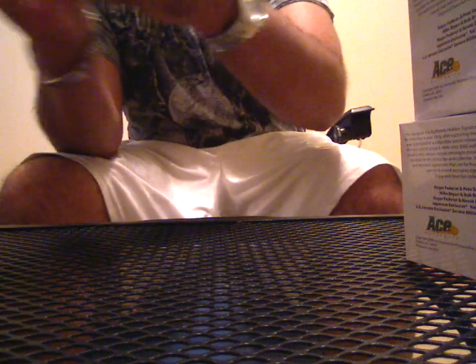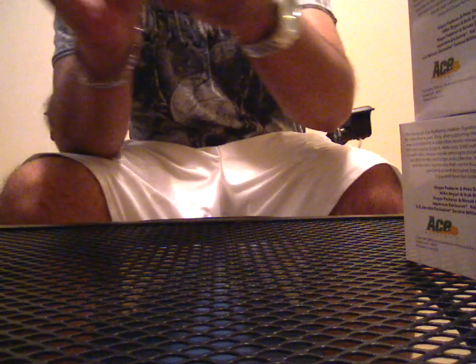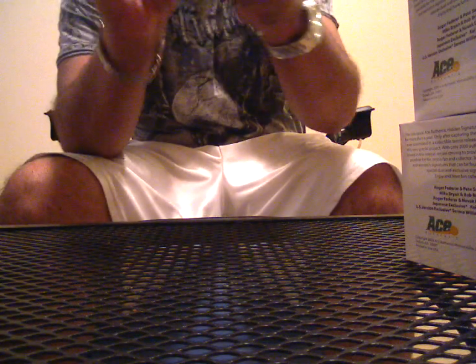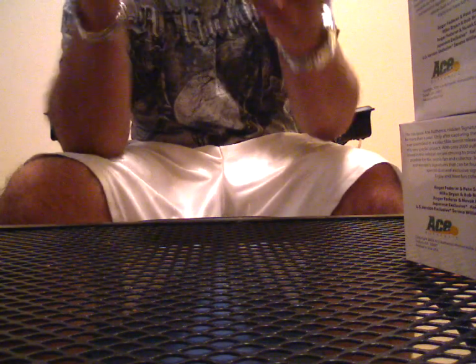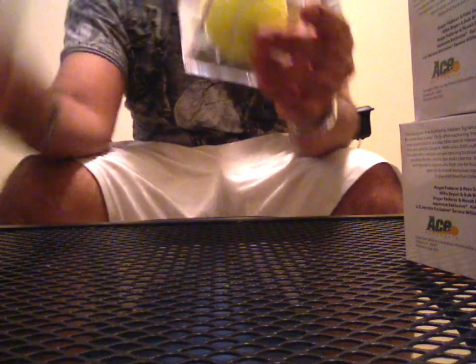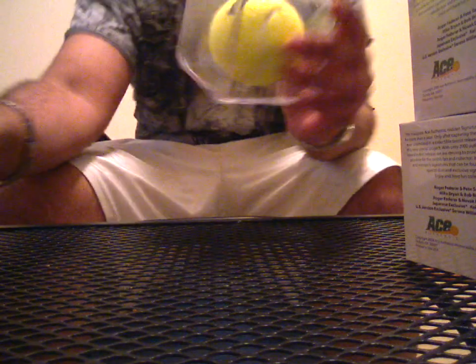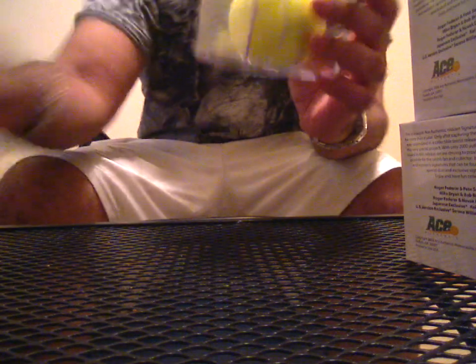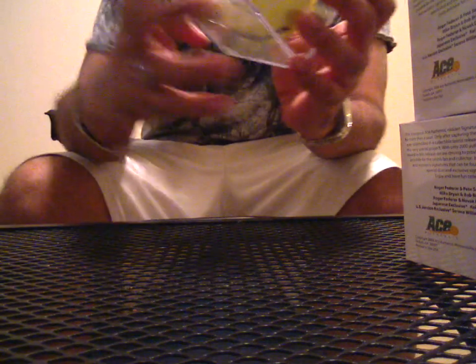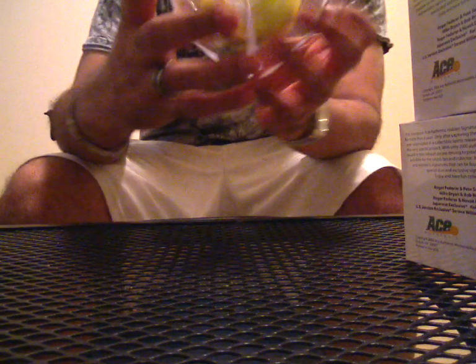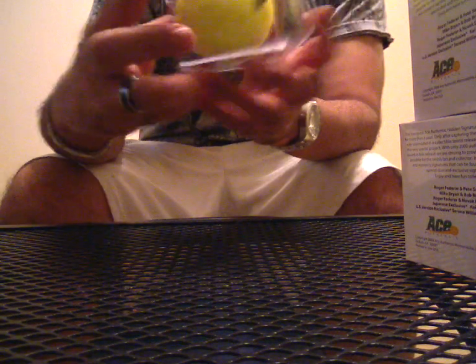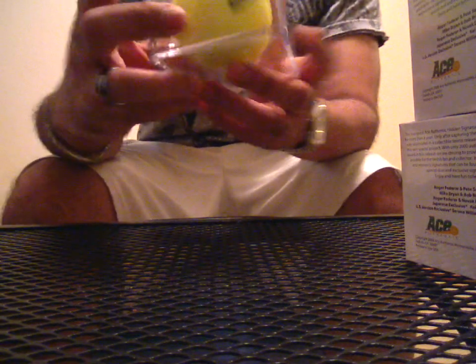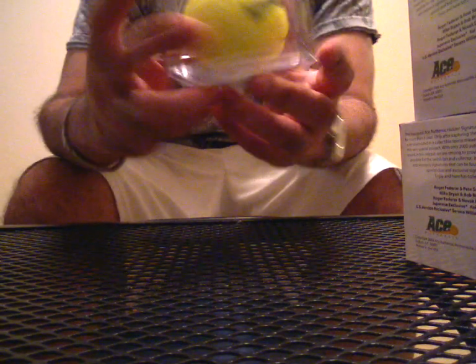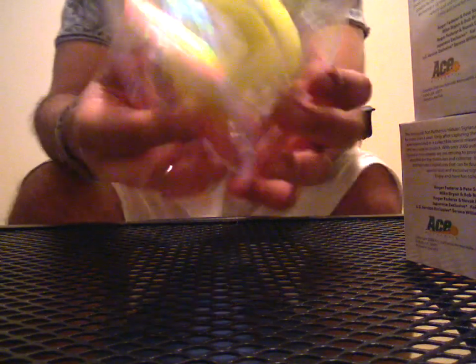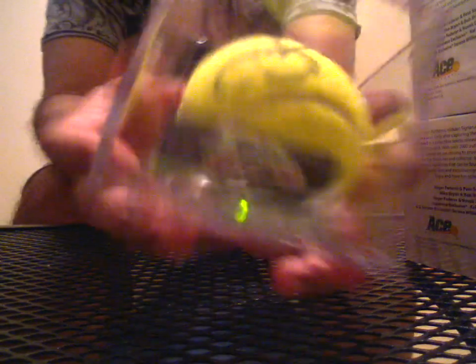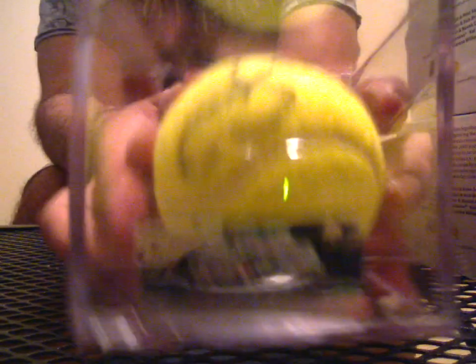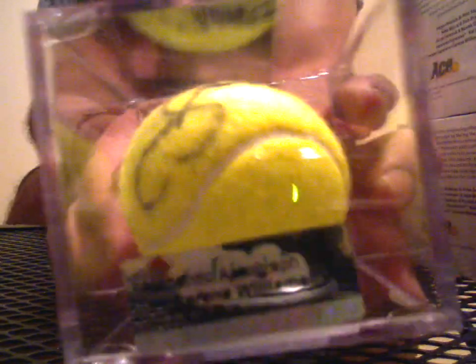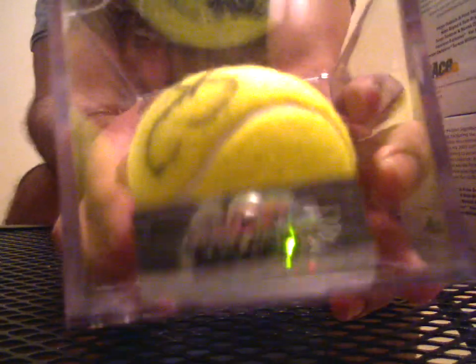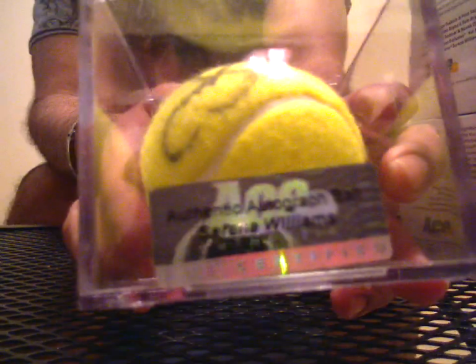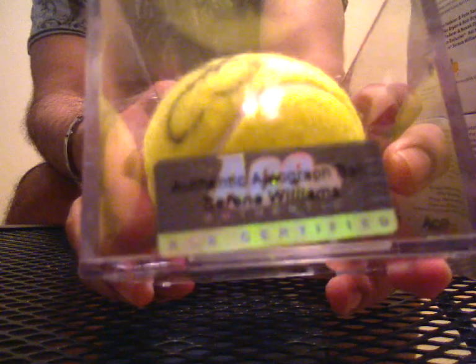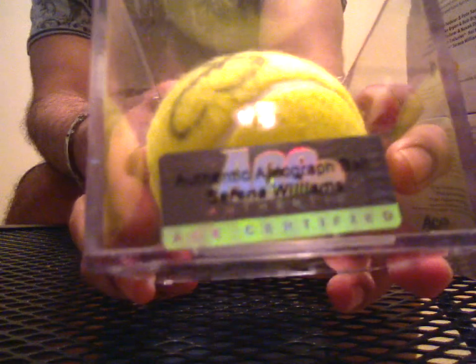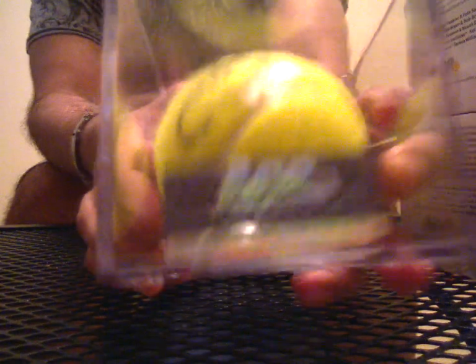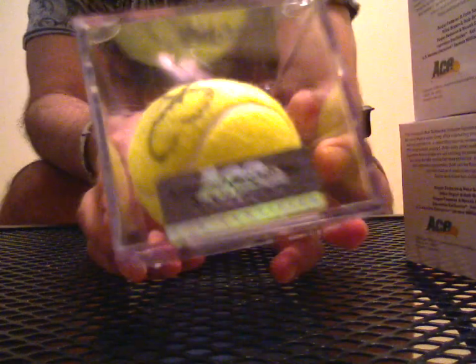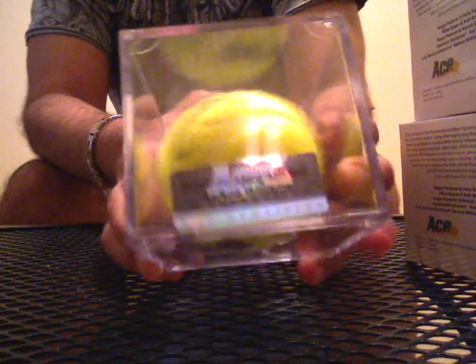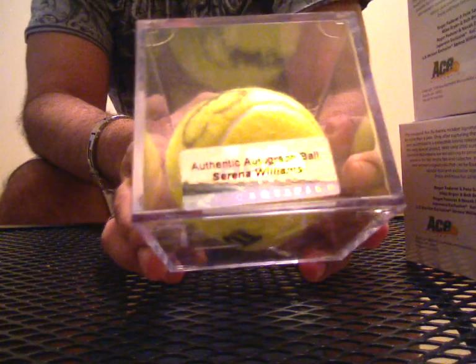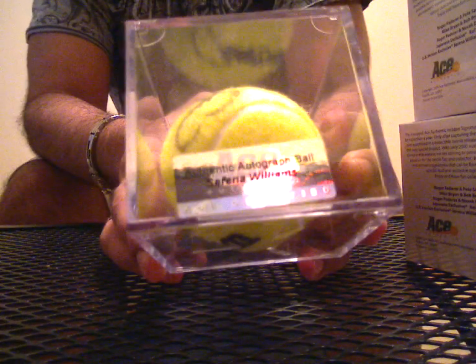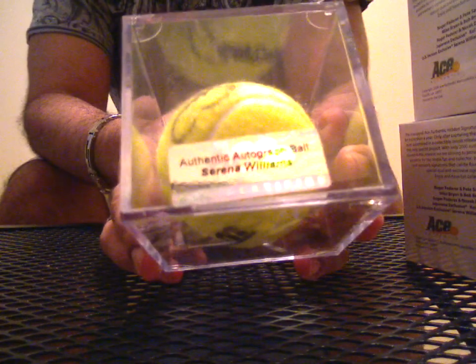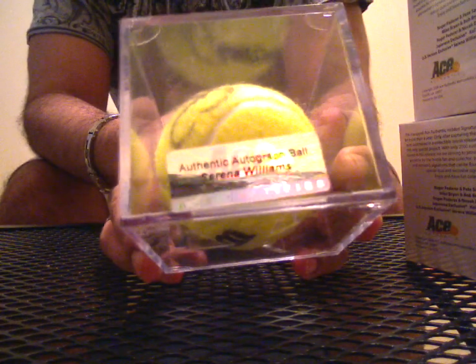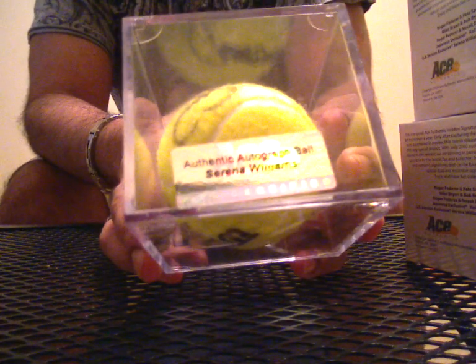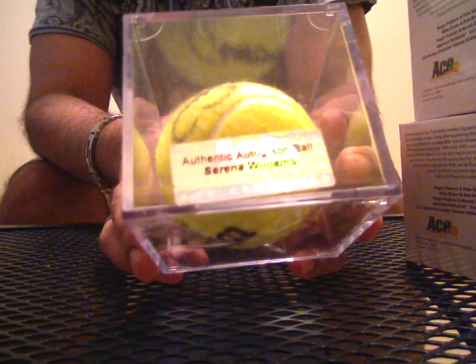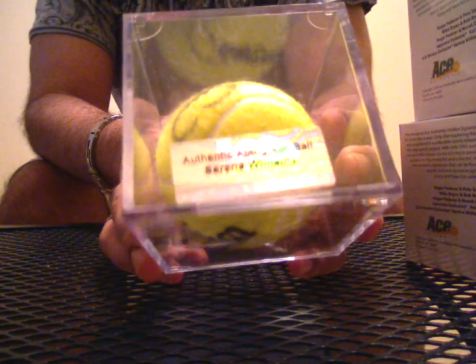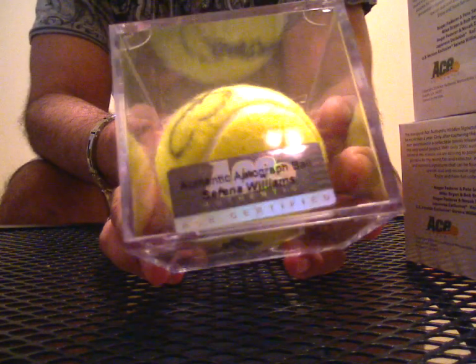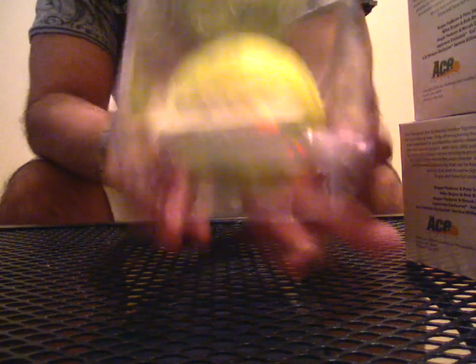Right off the bat, Serena Williams! This thing can definitely sell for about $100 right here.